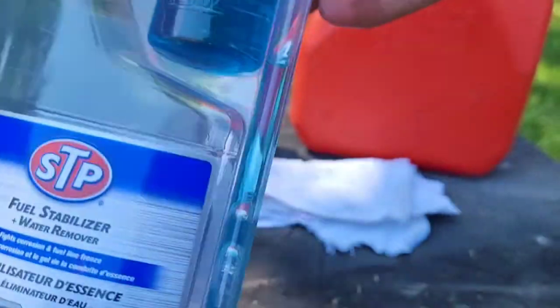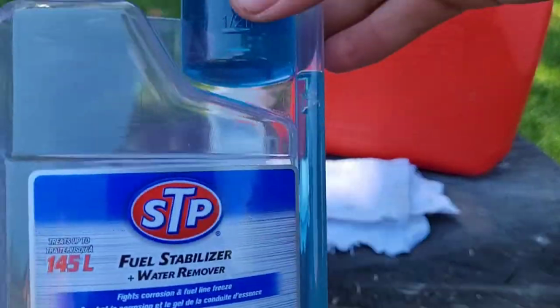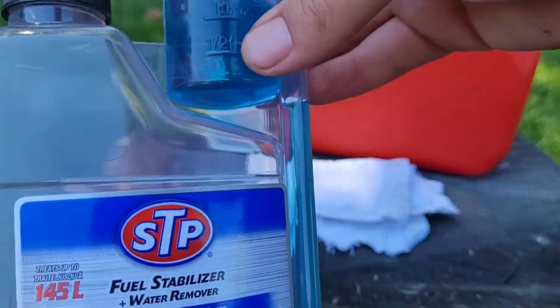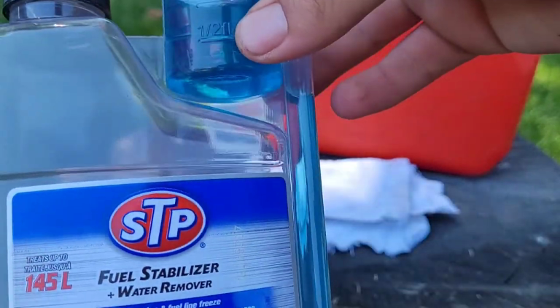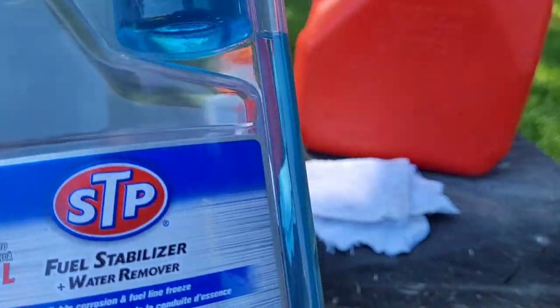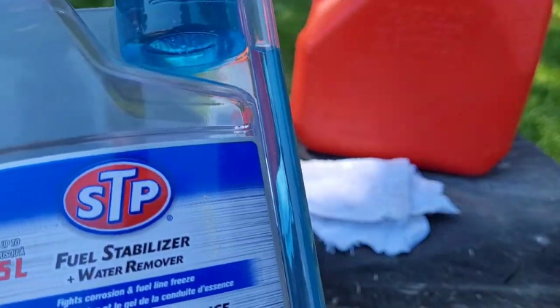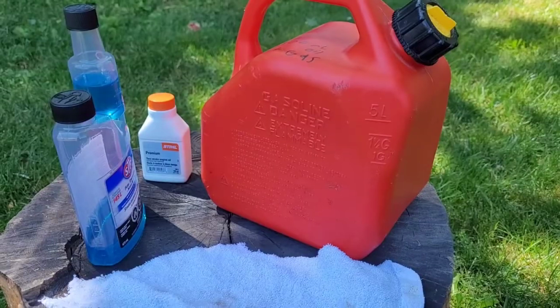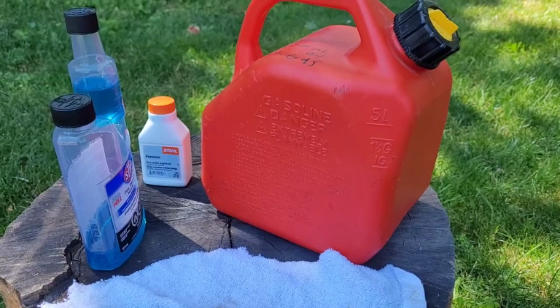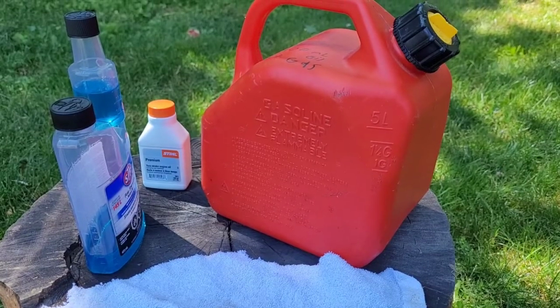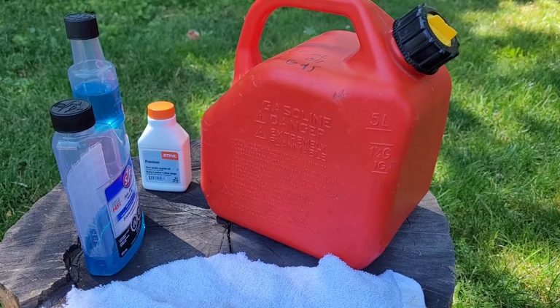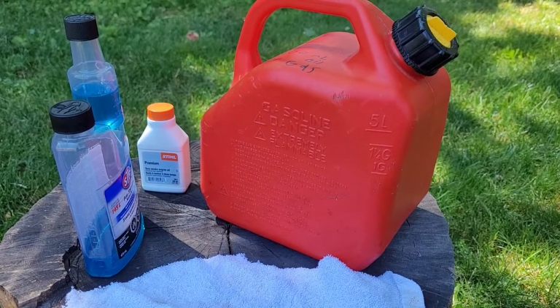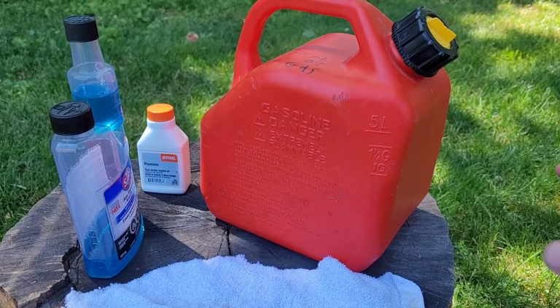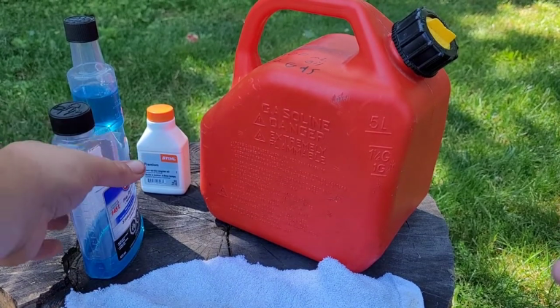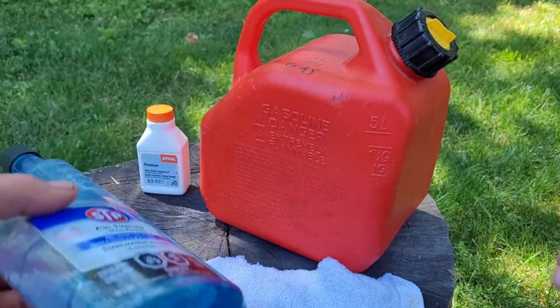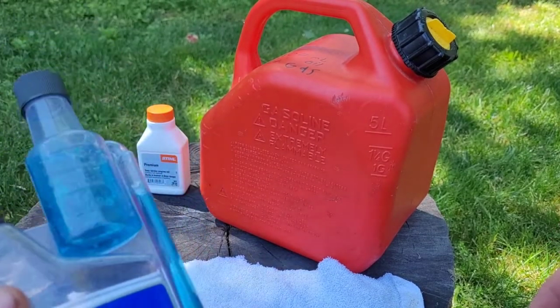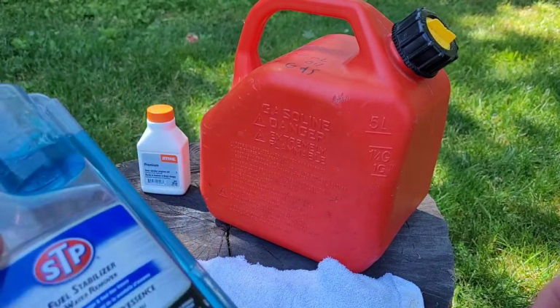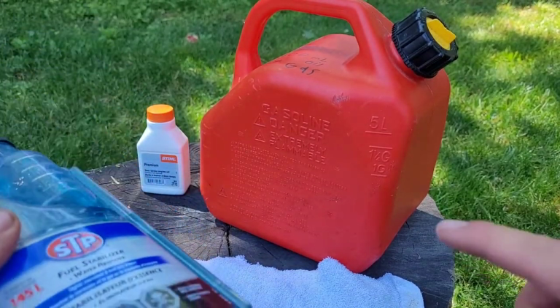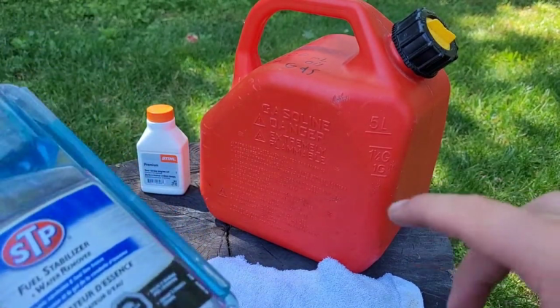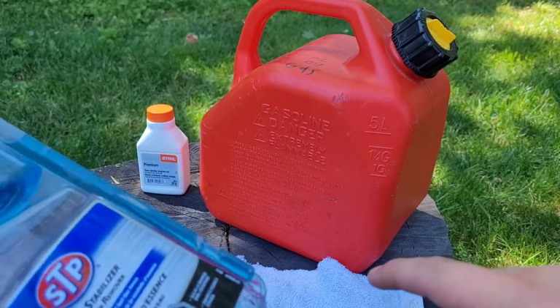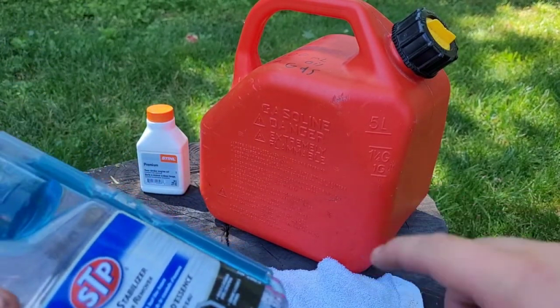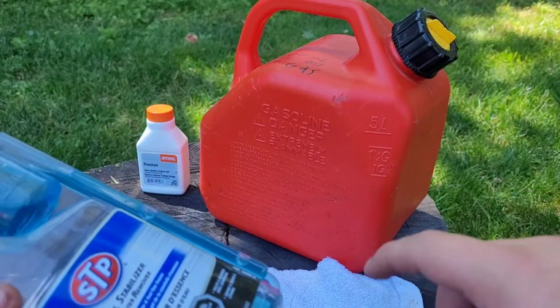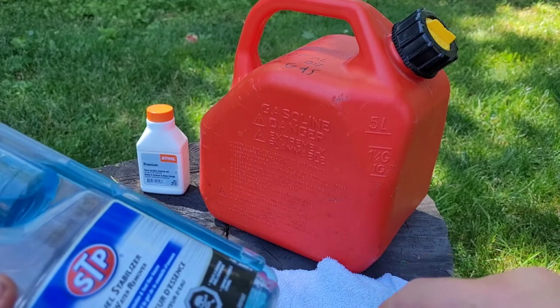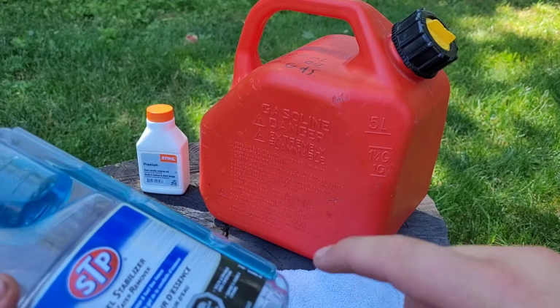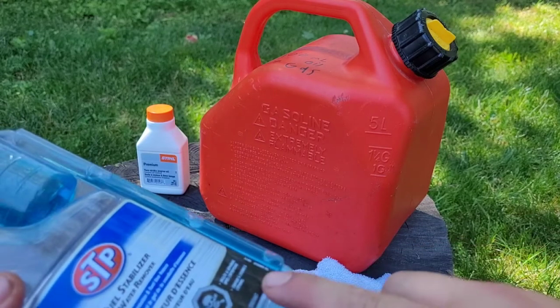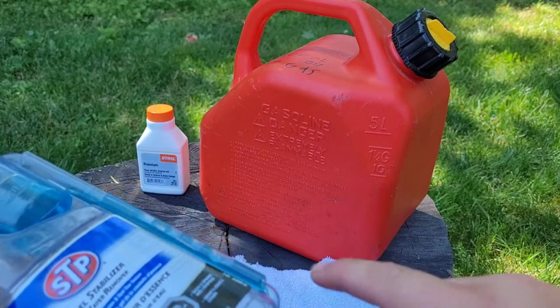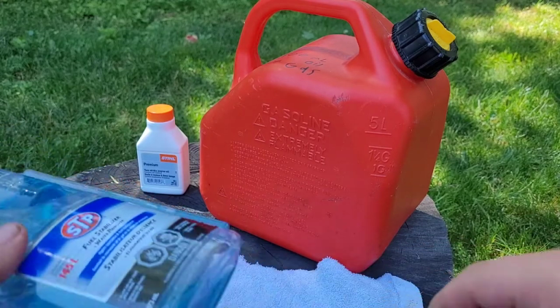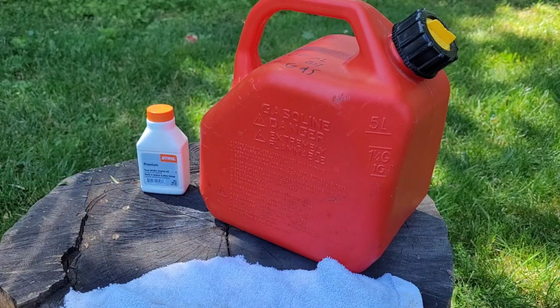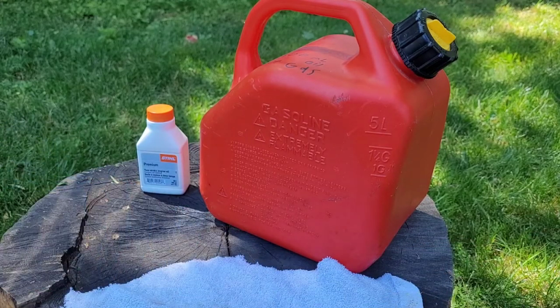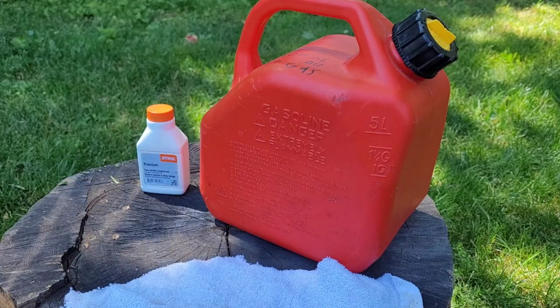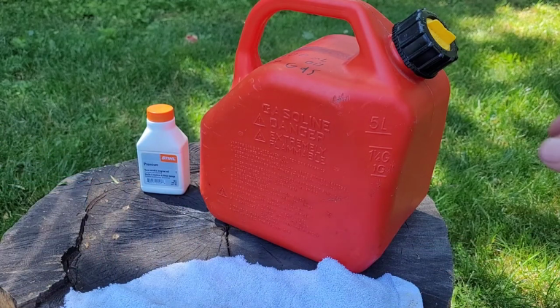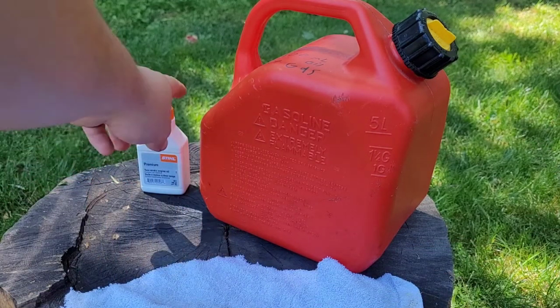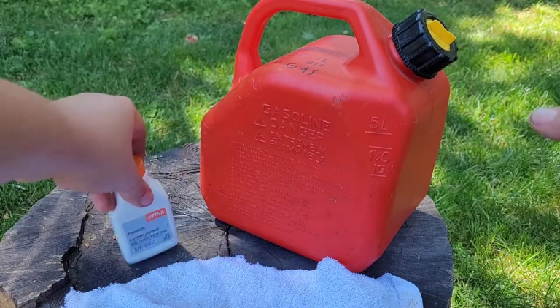All right, so now we're going to mix our two-stroke fuel. I'm not going to add any of the stabilizer separately because, as I already mentioned, the oil I use already has stabilizer in it. So the first step is you're going to want to take out the filler spout on the can.